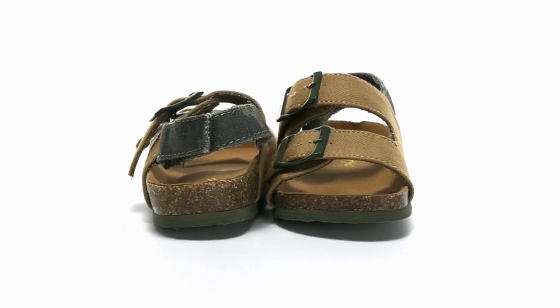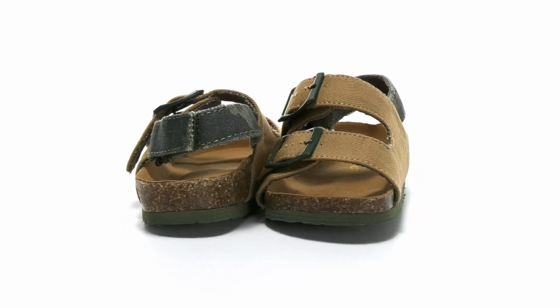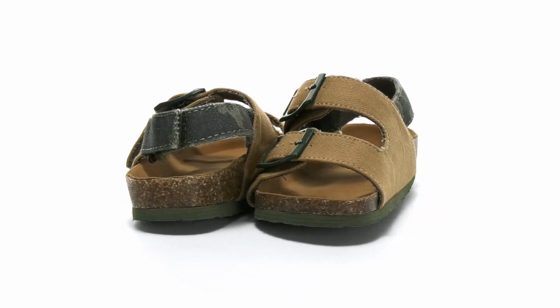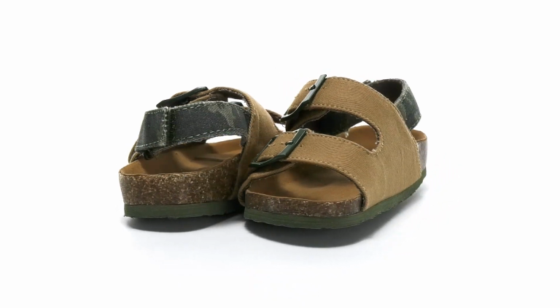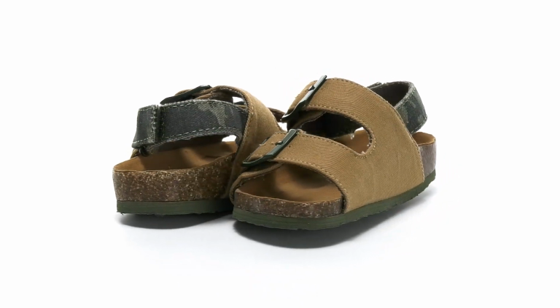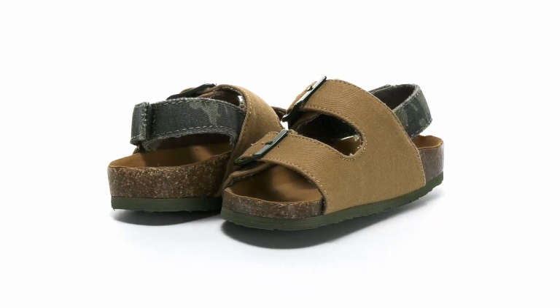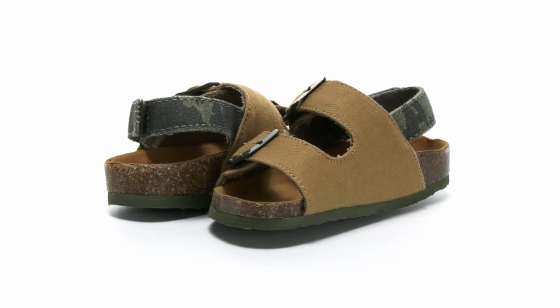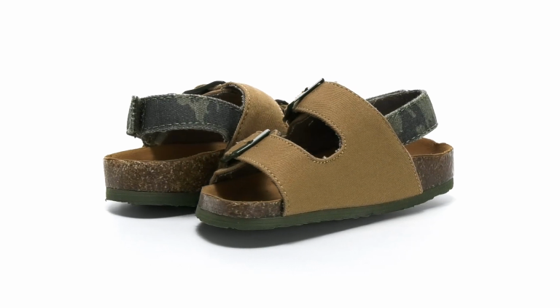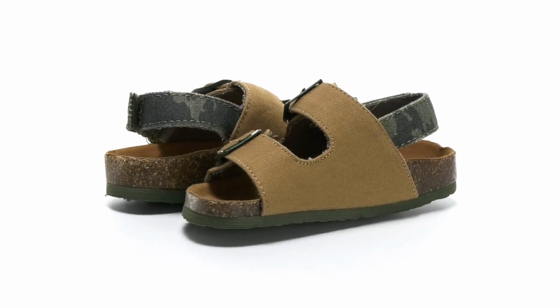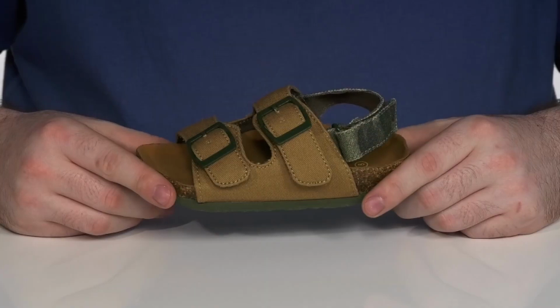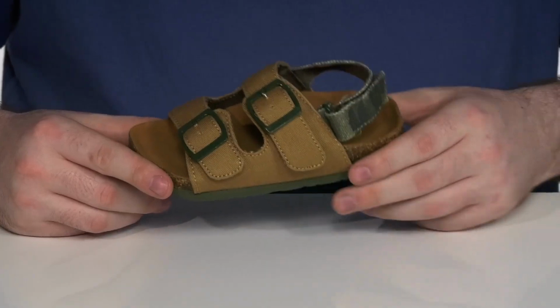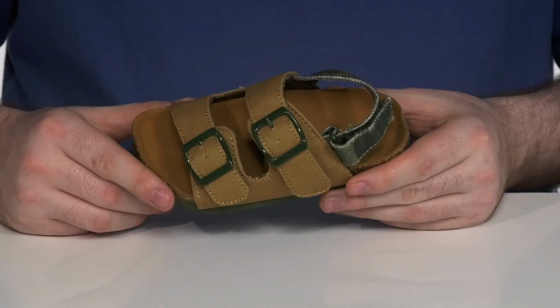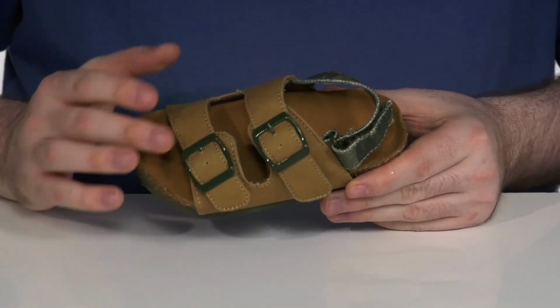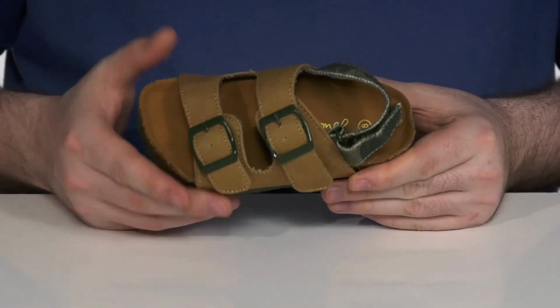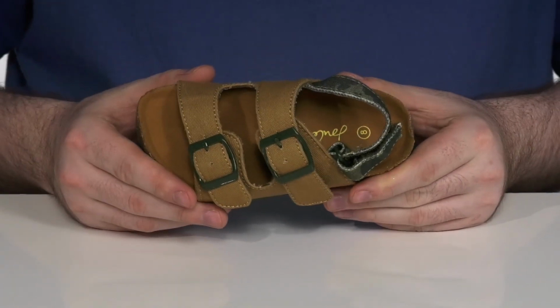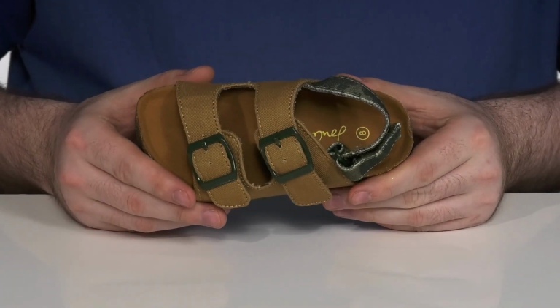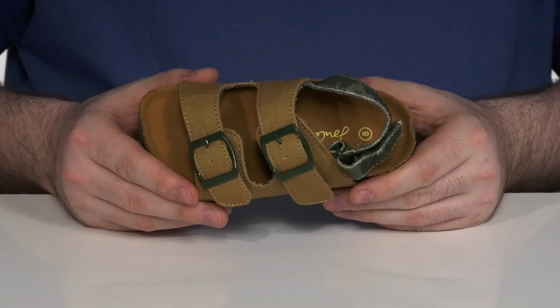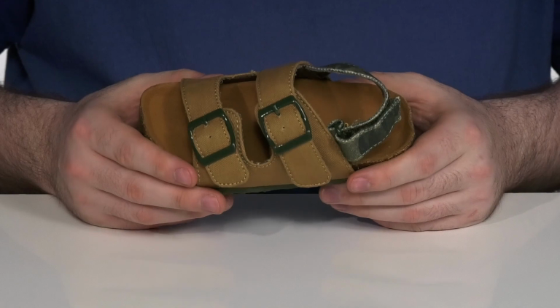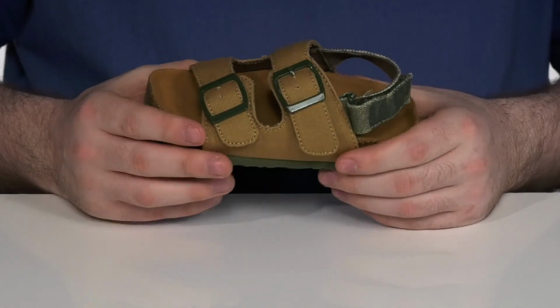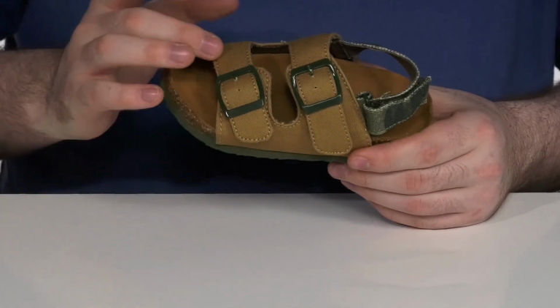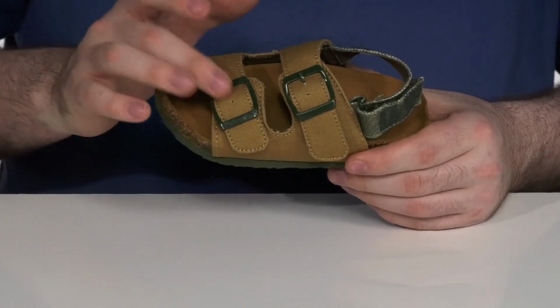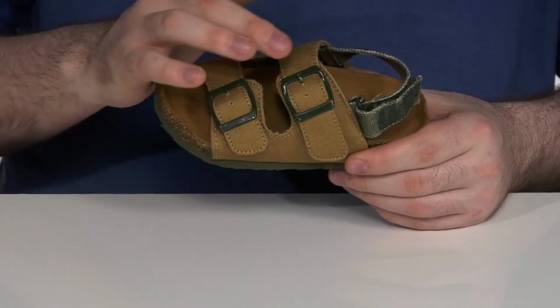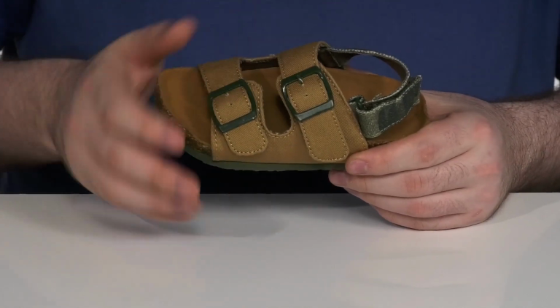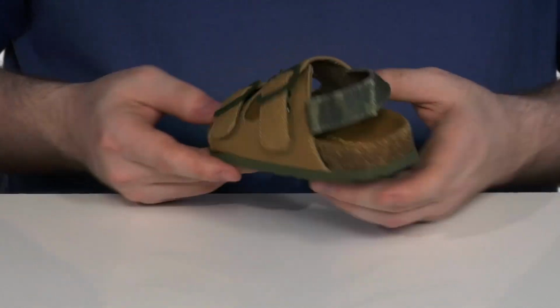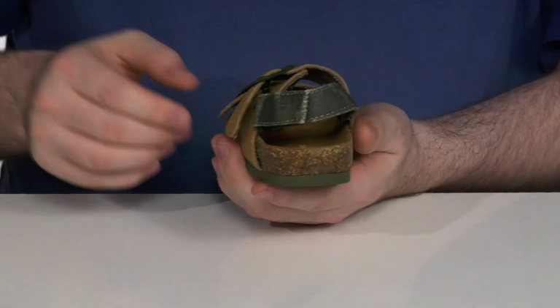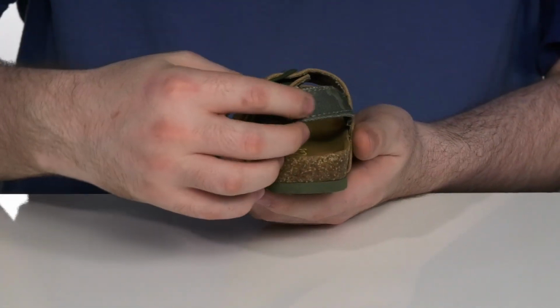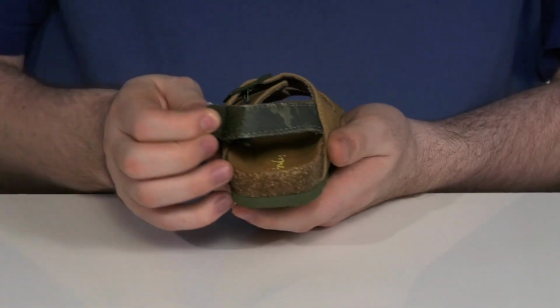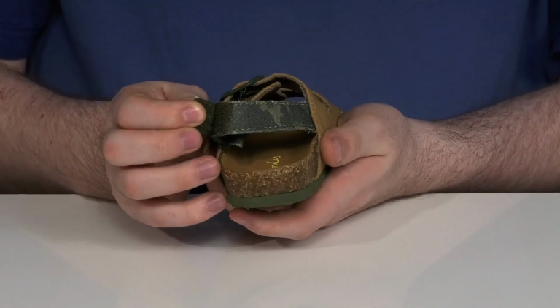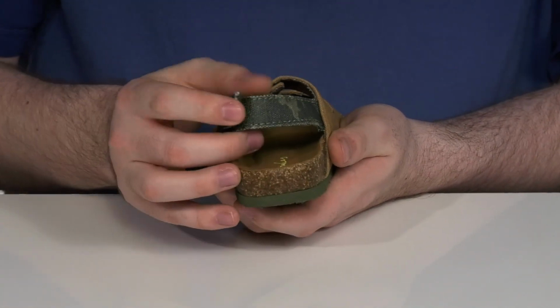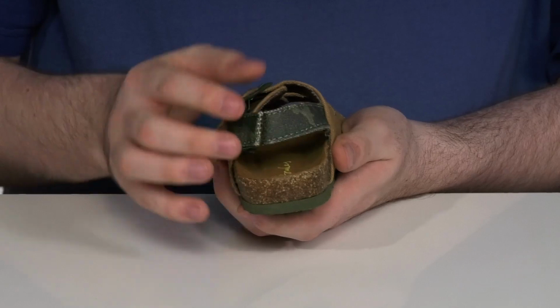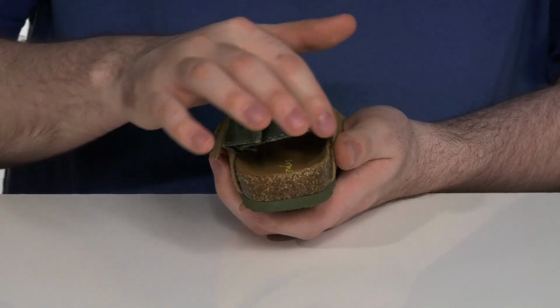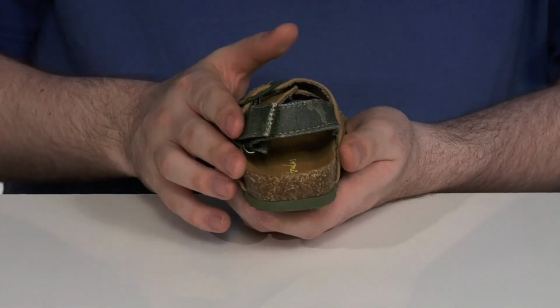Get your kids a fresh look when you pick up these sandals from Jules Kids. This silhouette is 100% cotton canvas uppers with adjustable buckles on the front and a hook-and-loop closure on the back, using a fun camo print for added style and appeal.